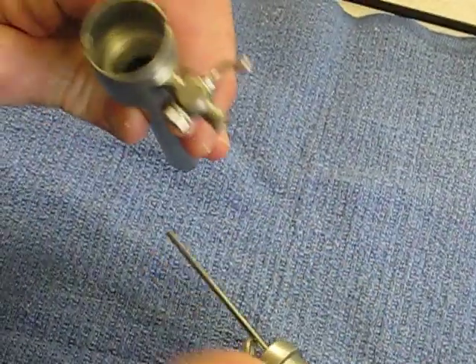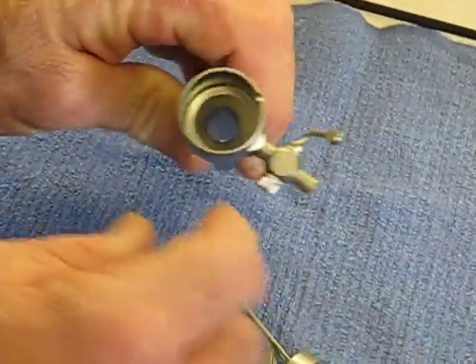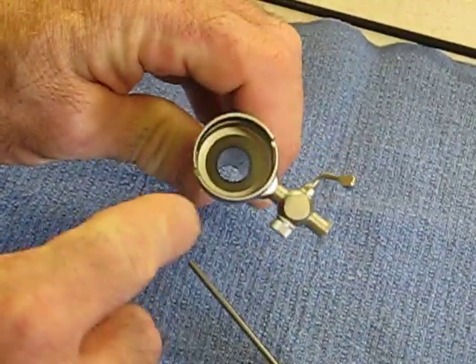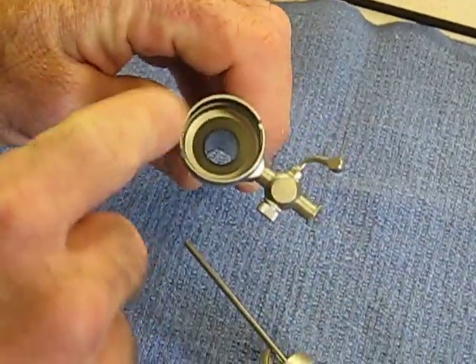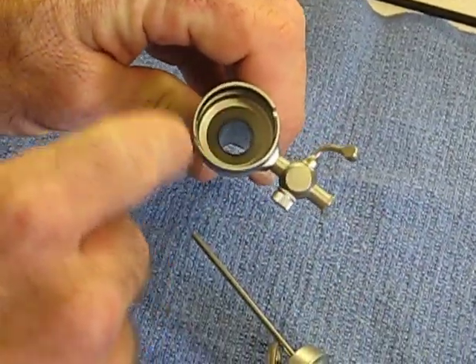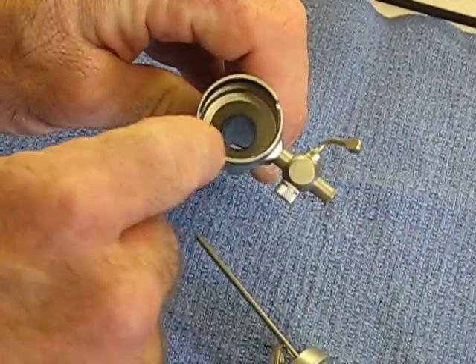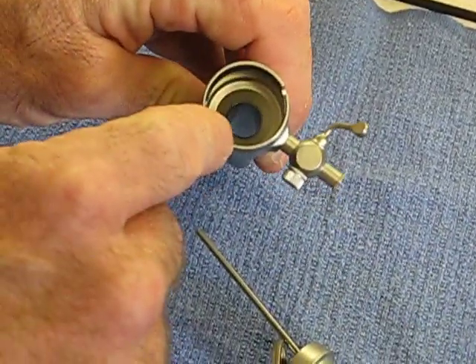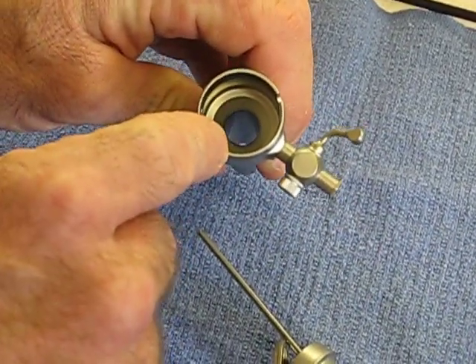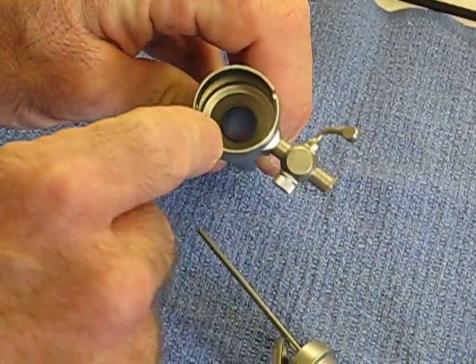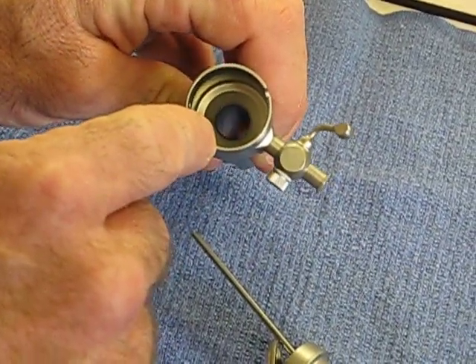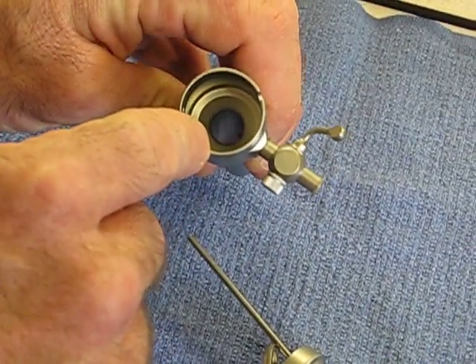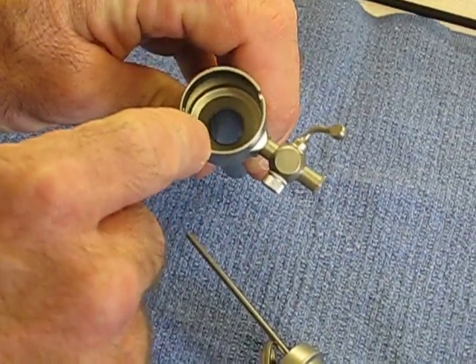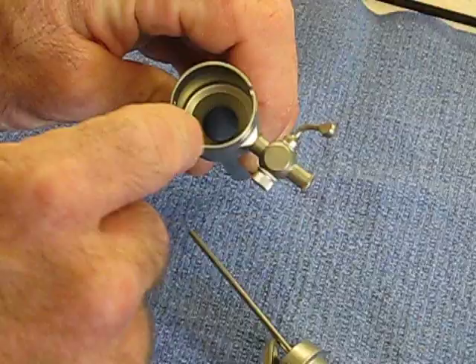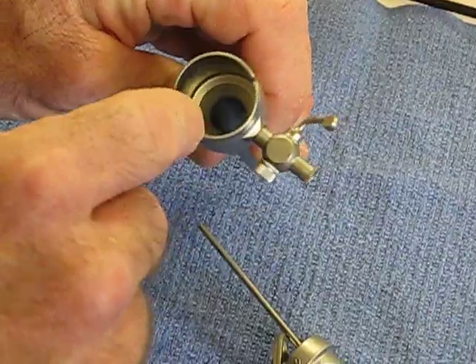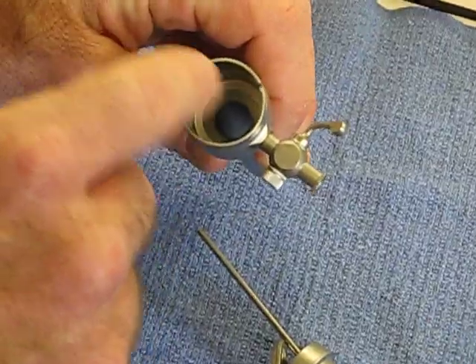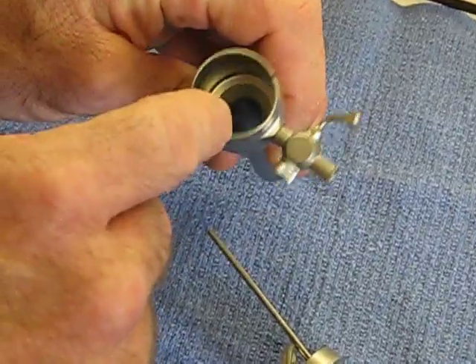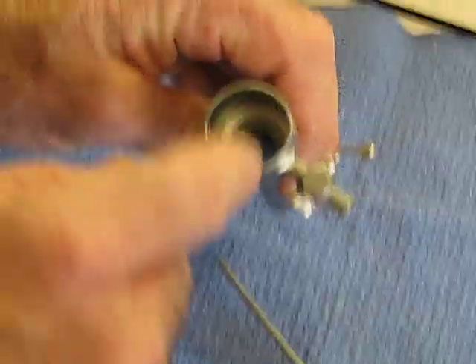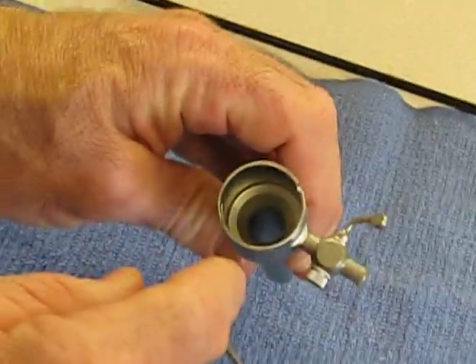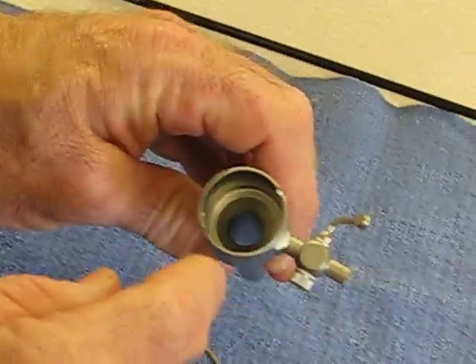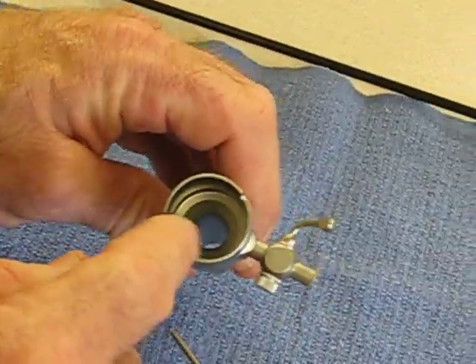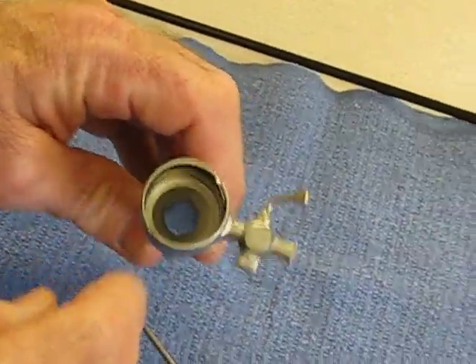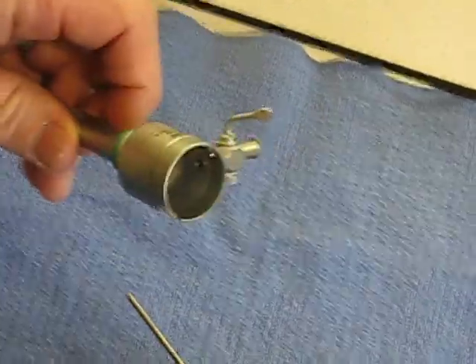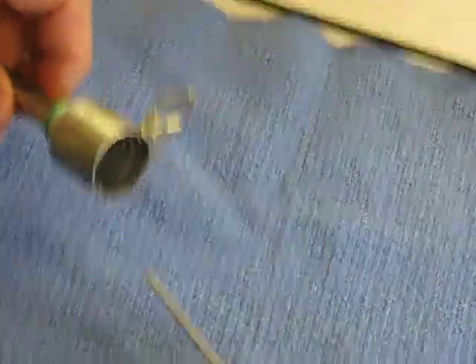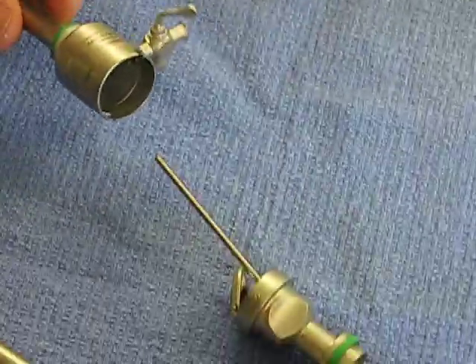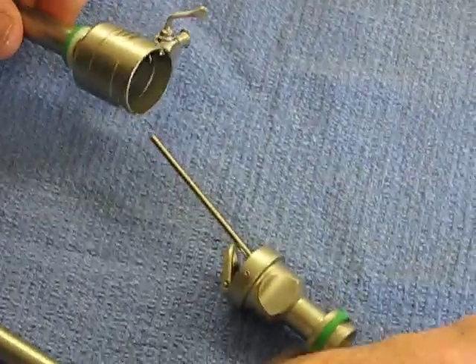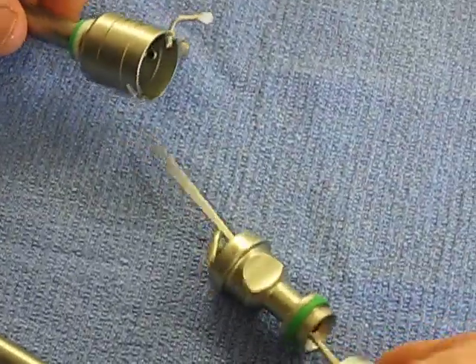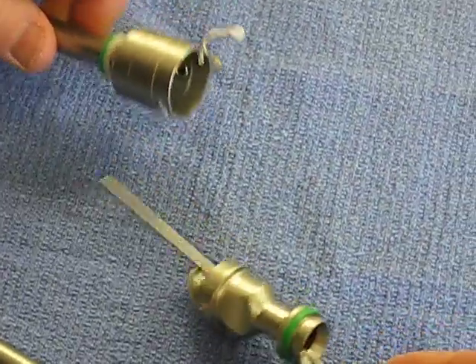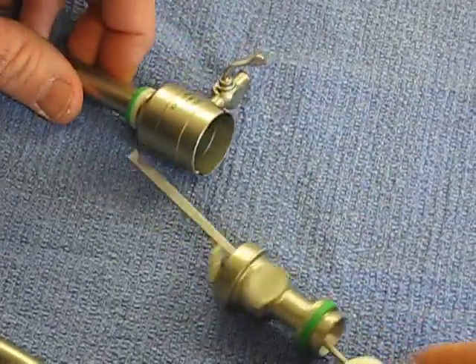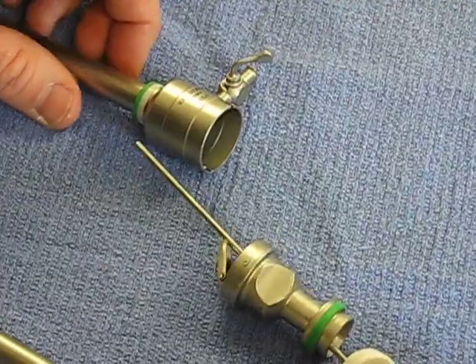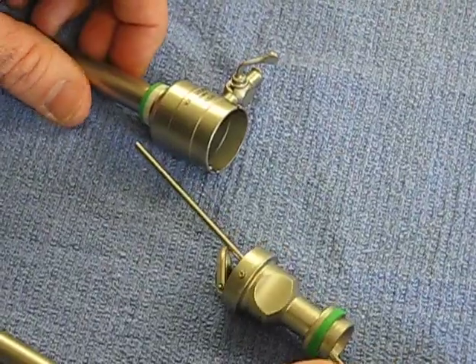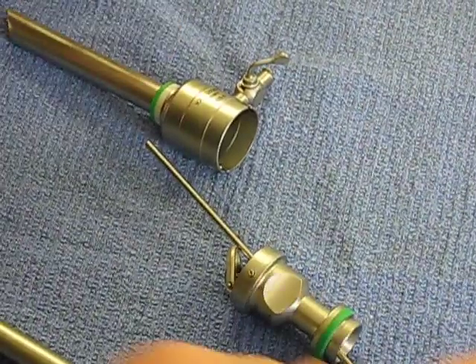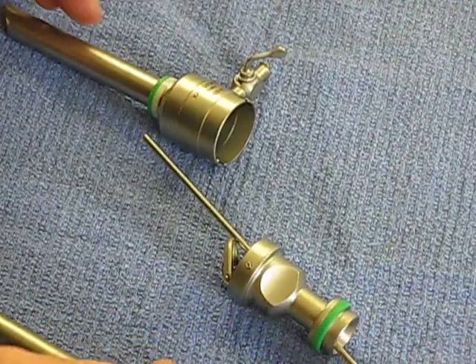Then you also want to clean the barrel of the cannula with a brush or cotton tip applicator. Then let it dry.